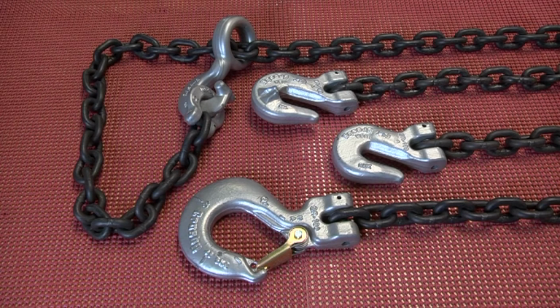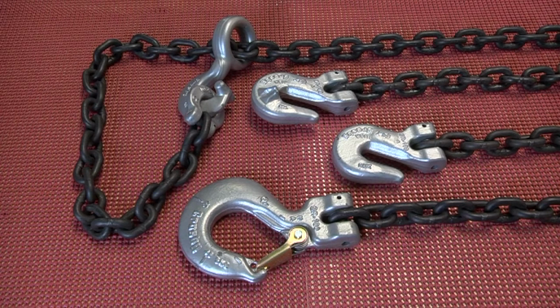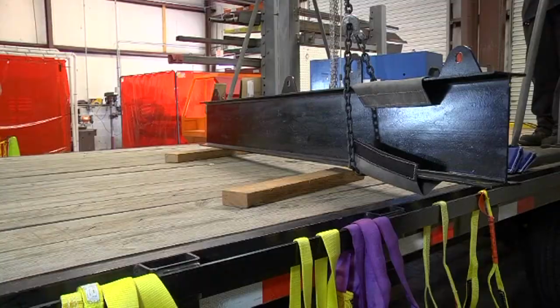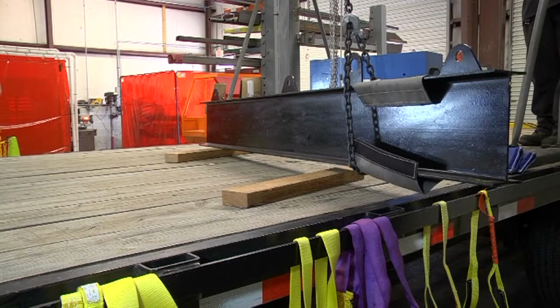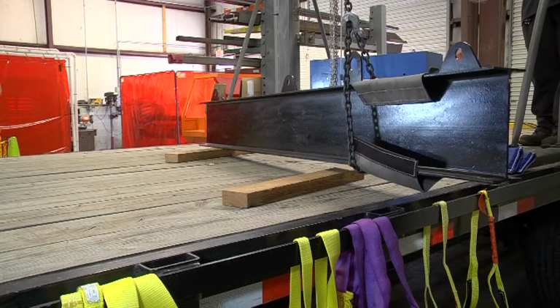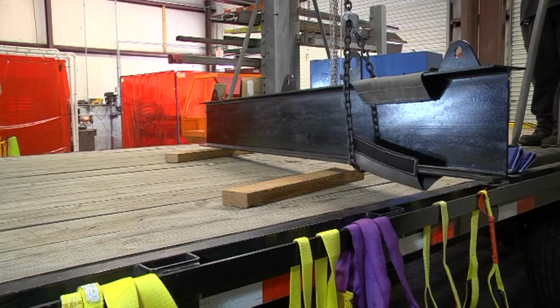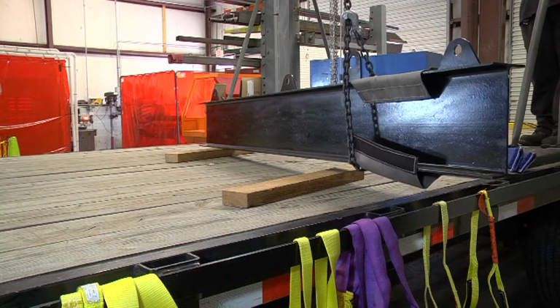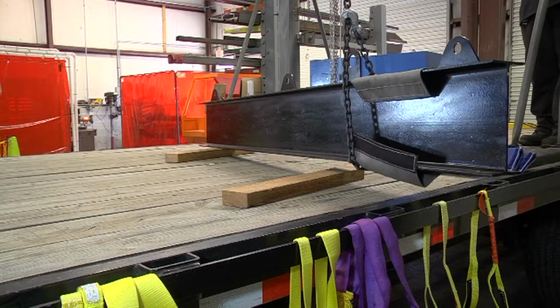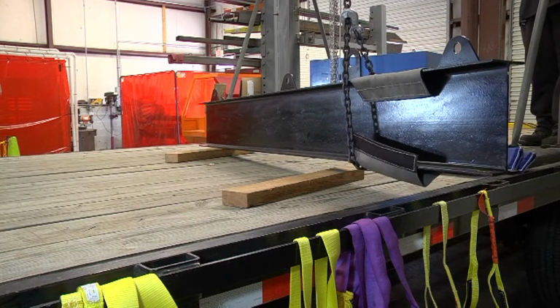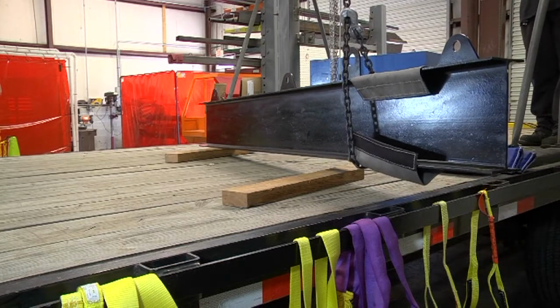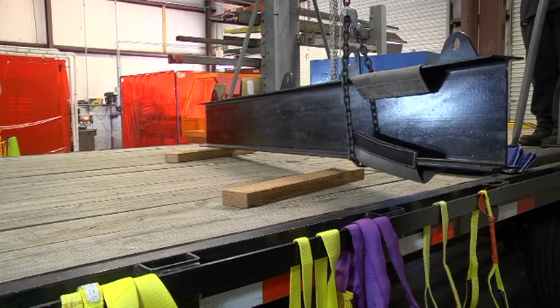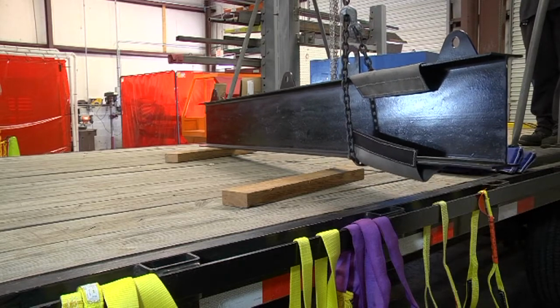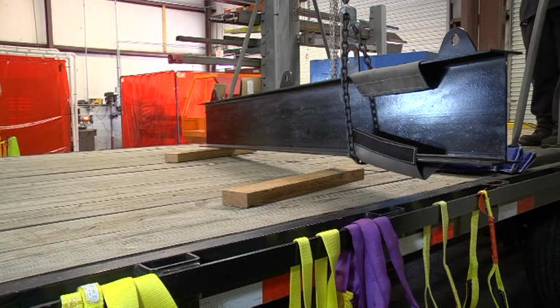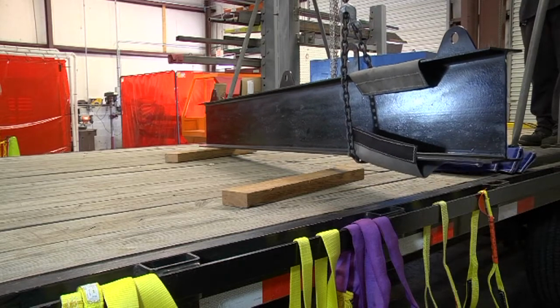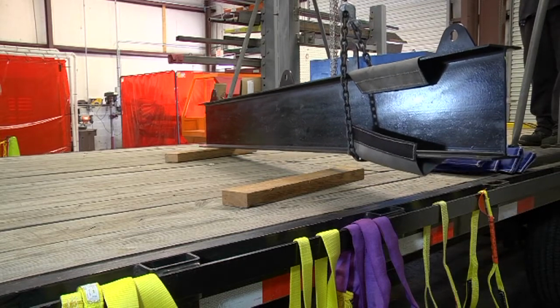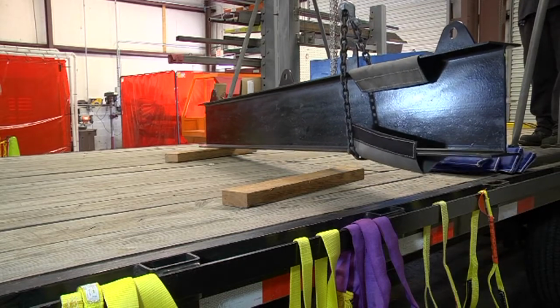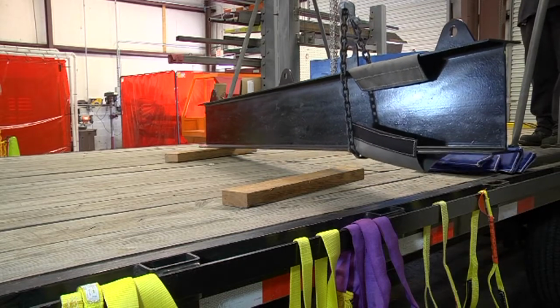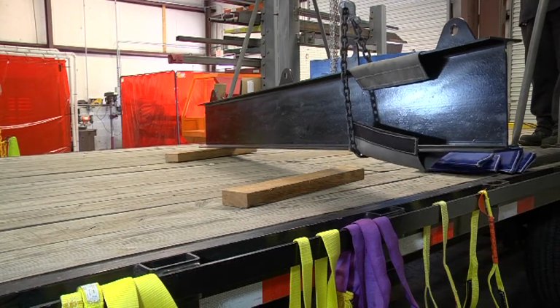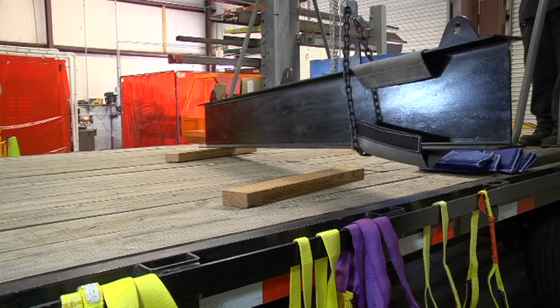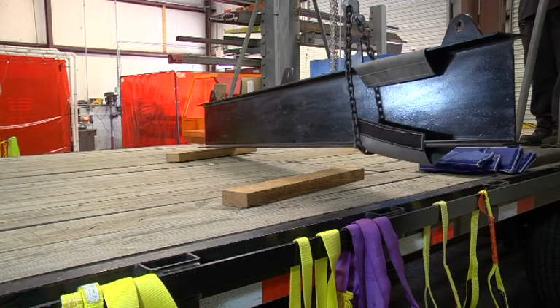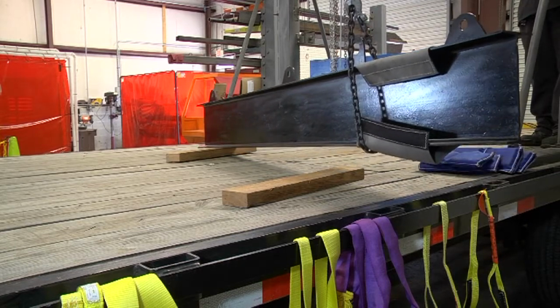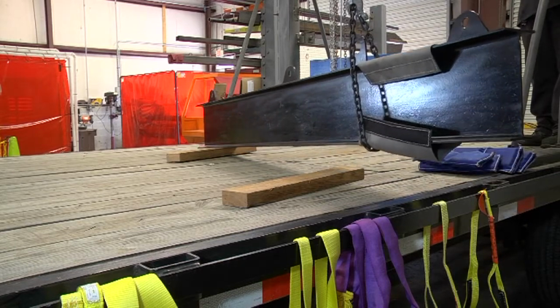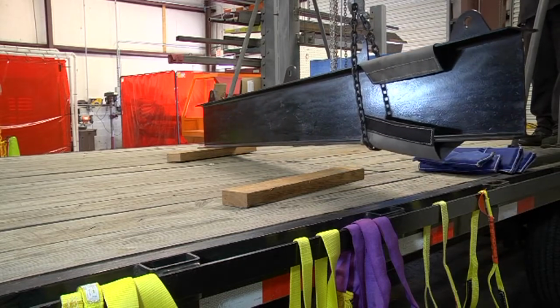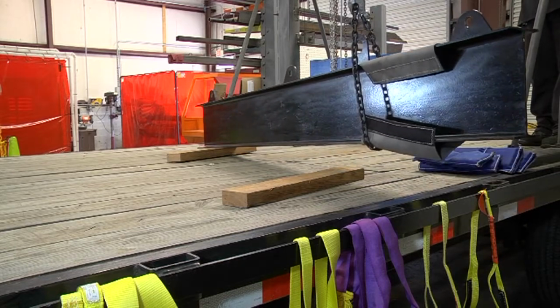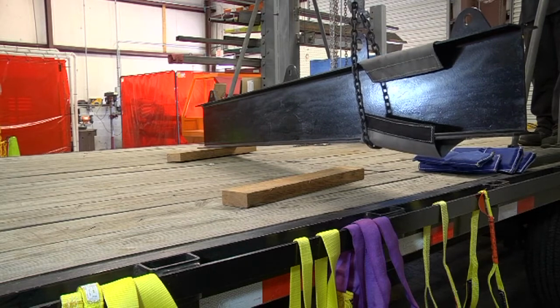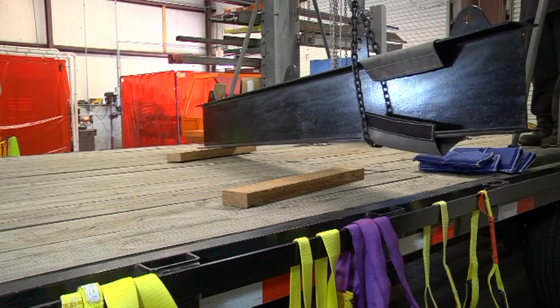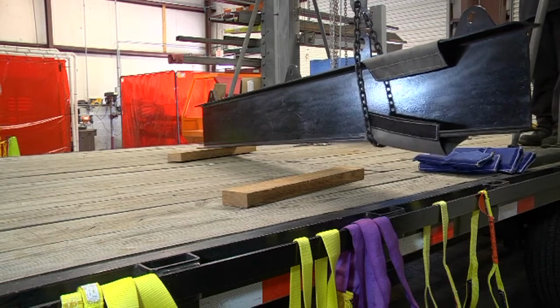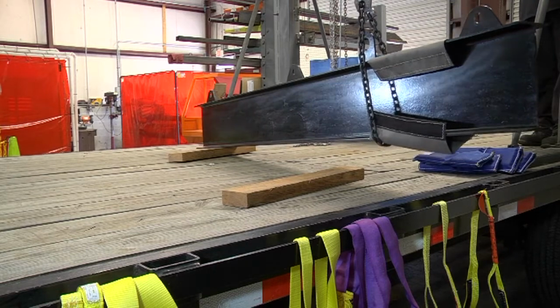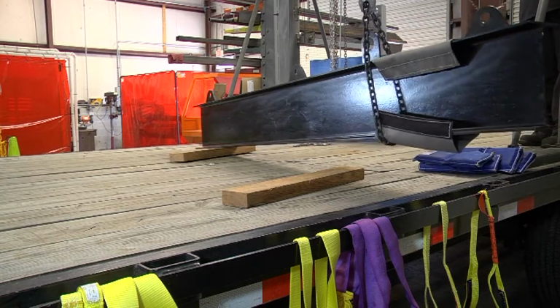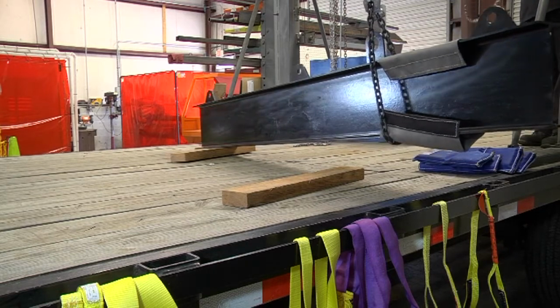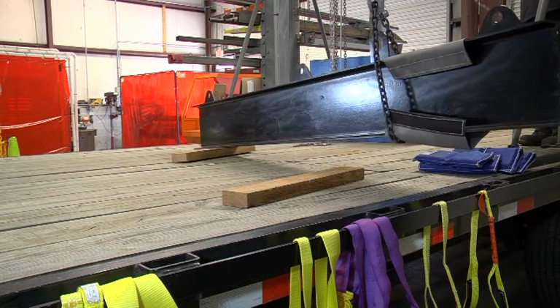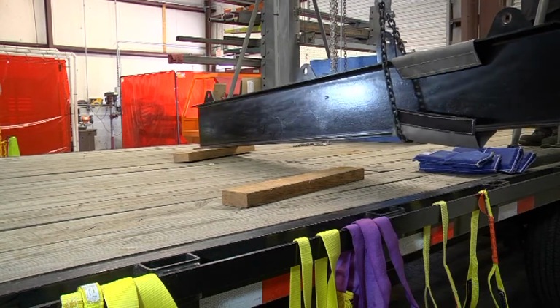A single leg choker hitch is easy and convenient to use and can work well on simple, short loads.